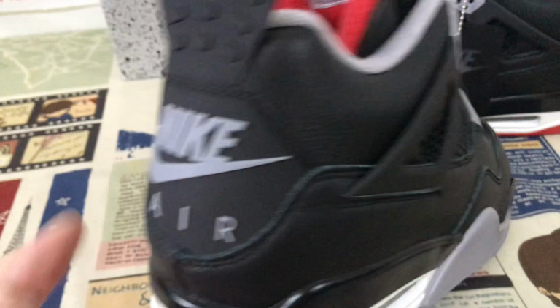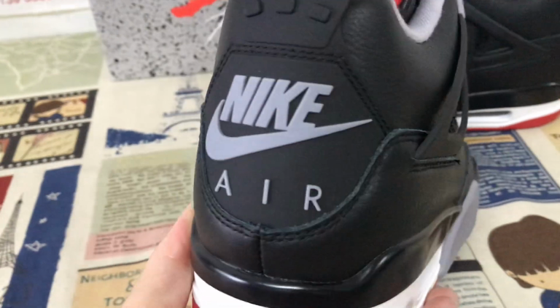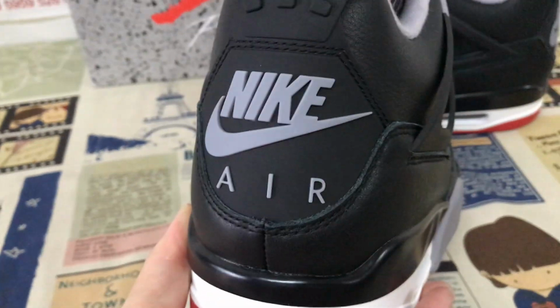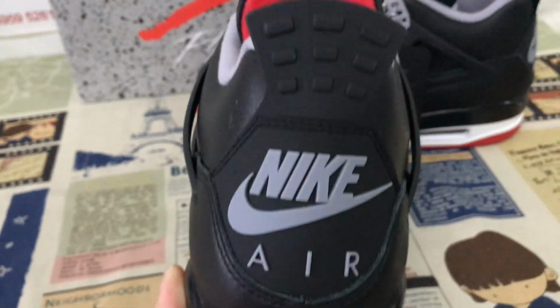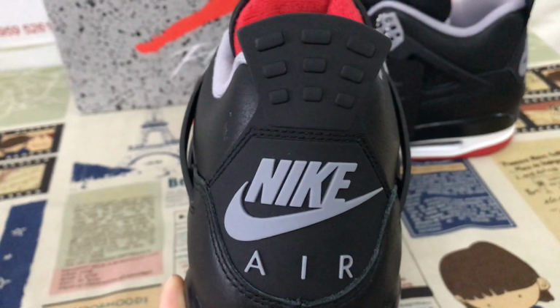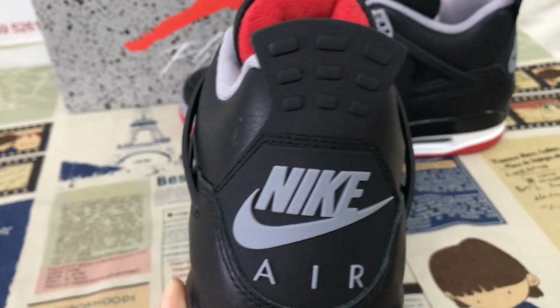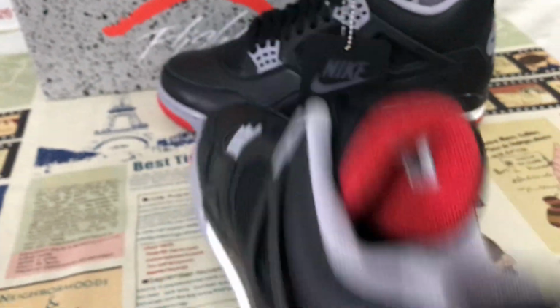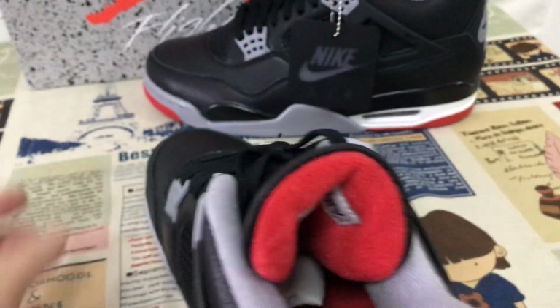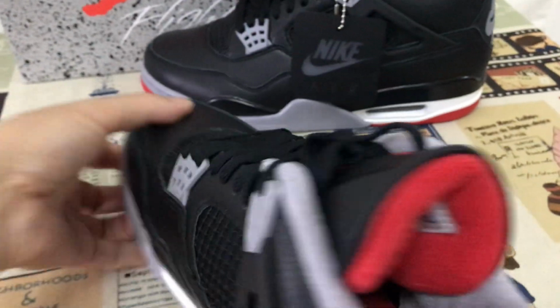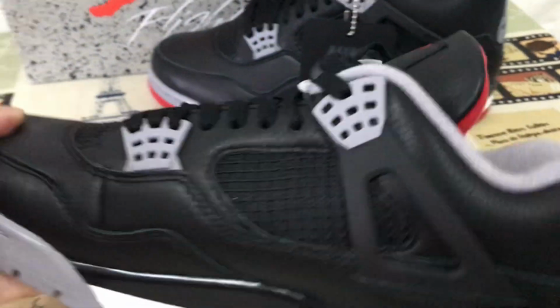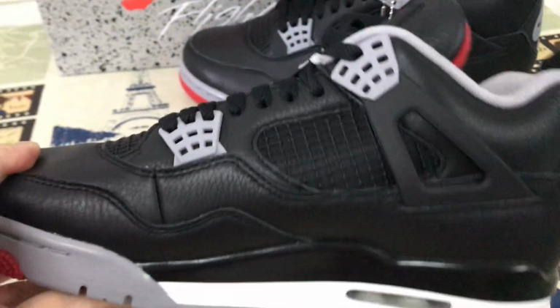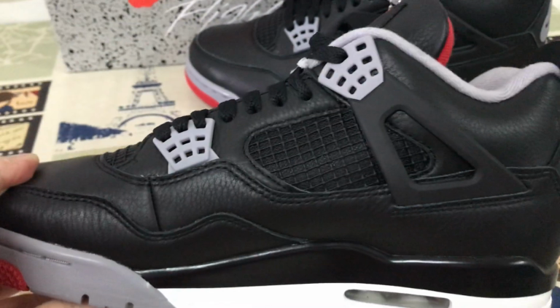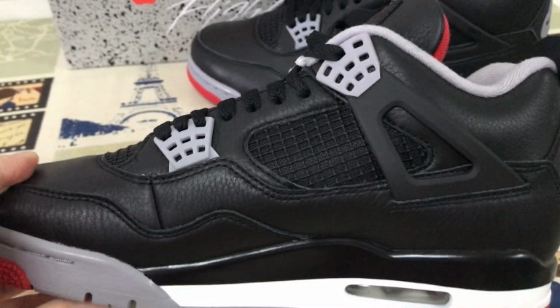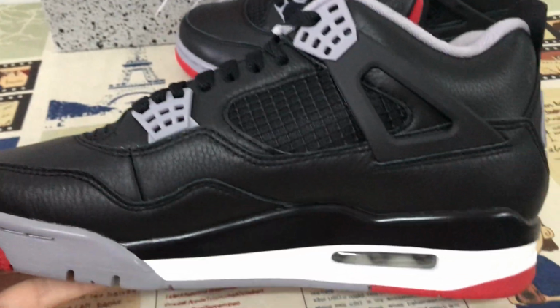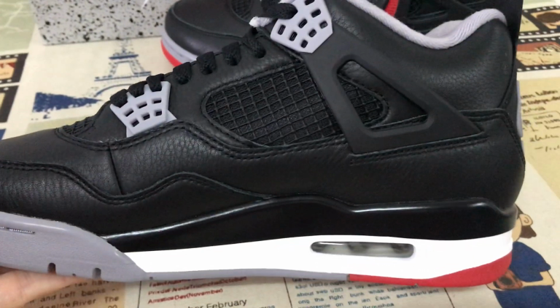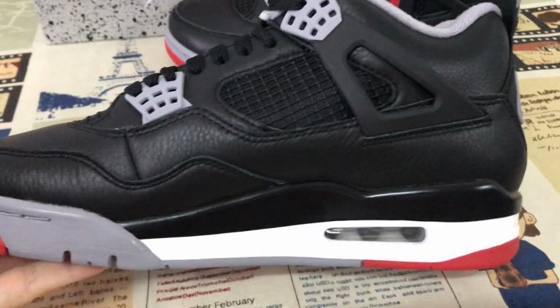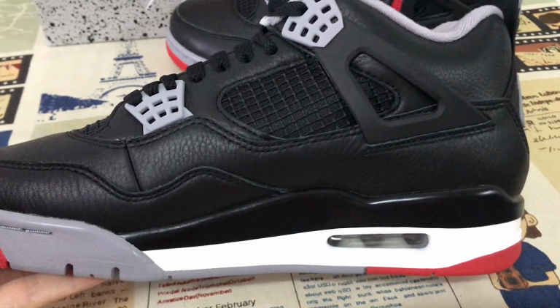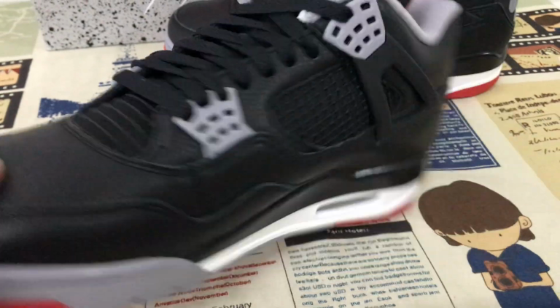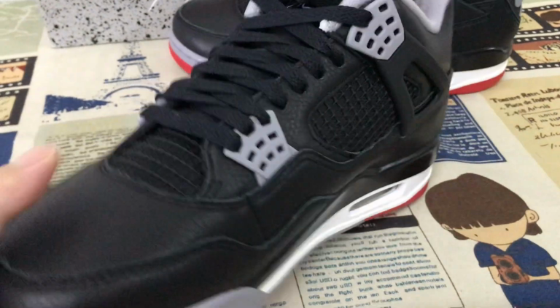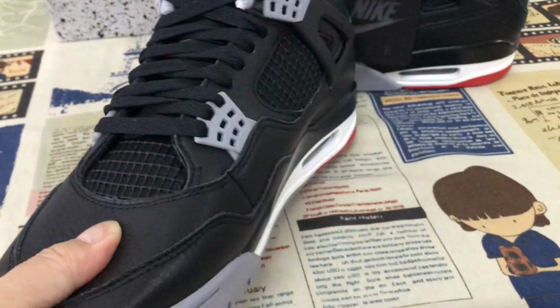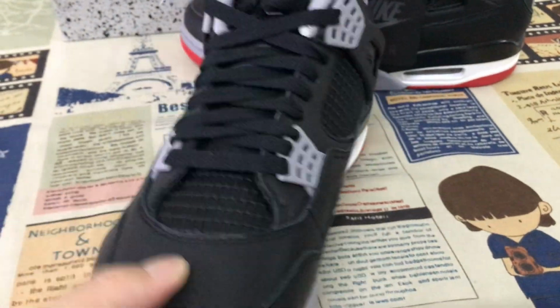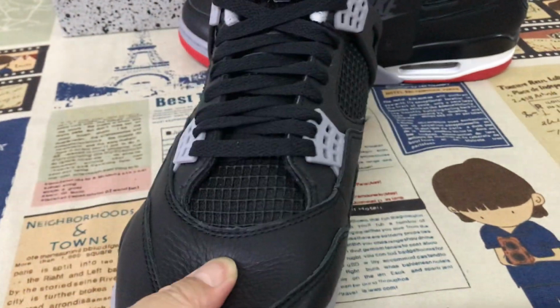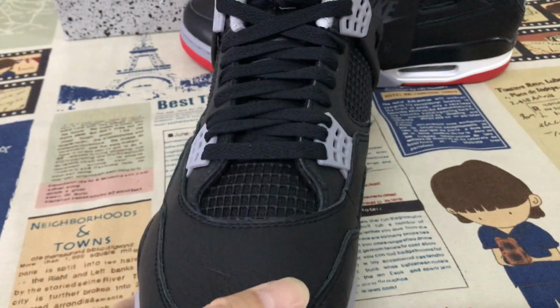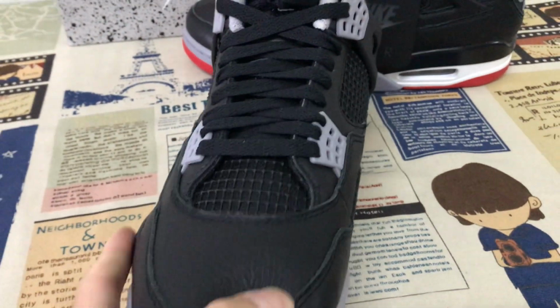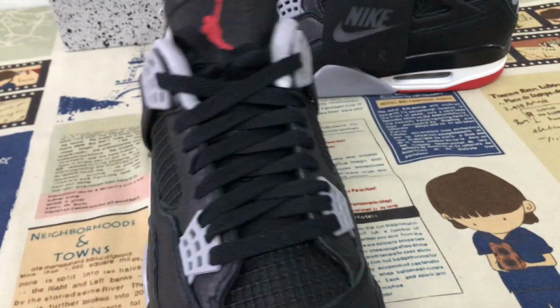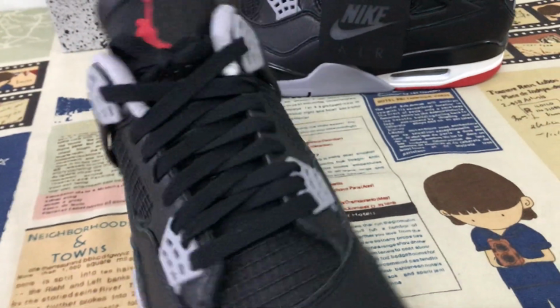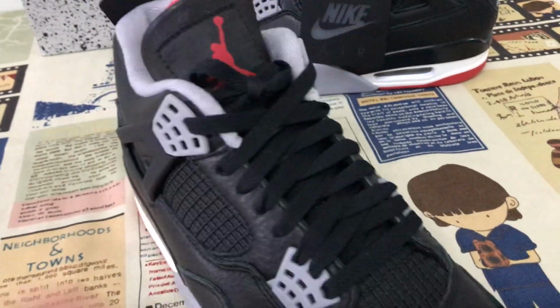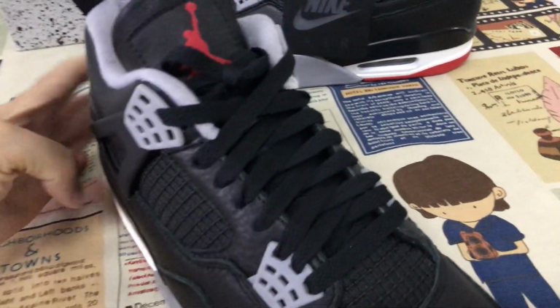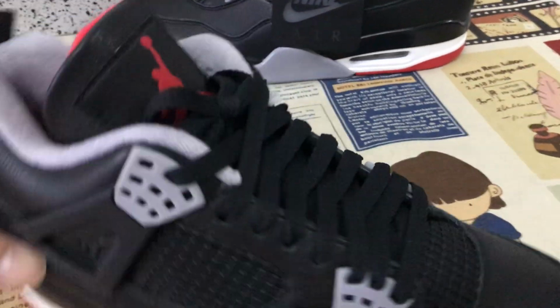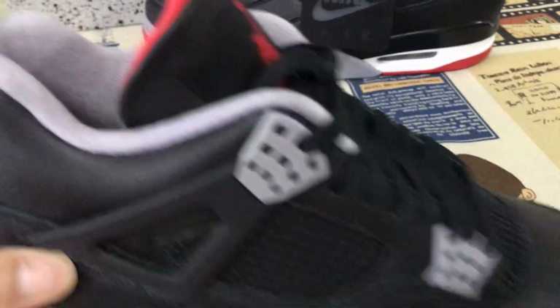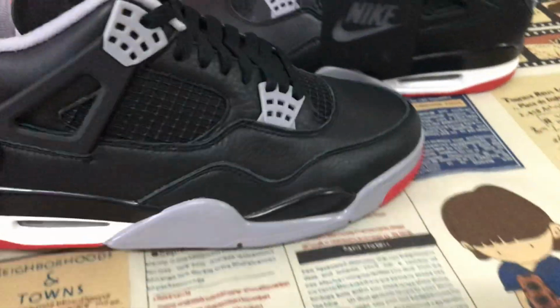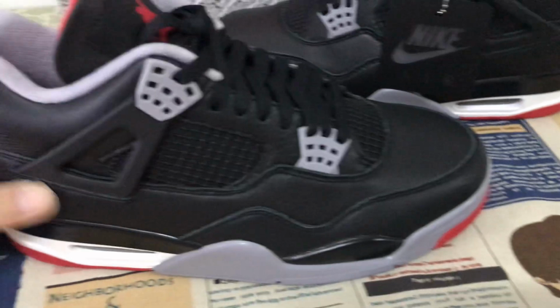Let me see the shoes again. You can see the shoes look perfect, very nice quality.